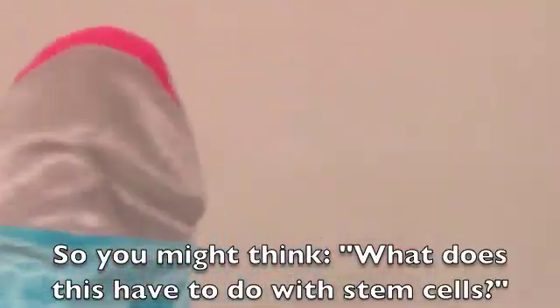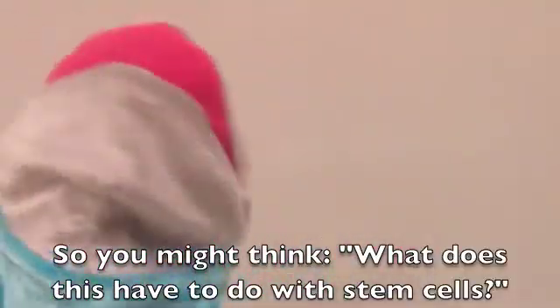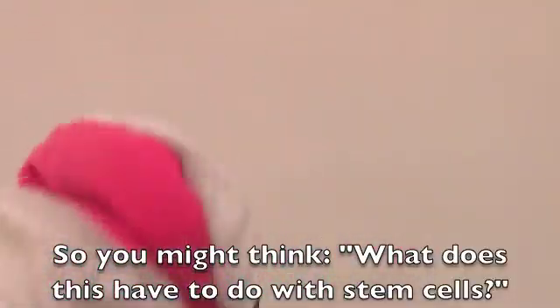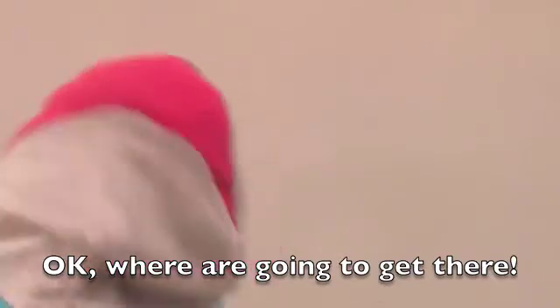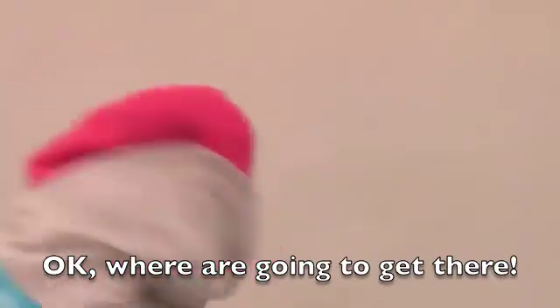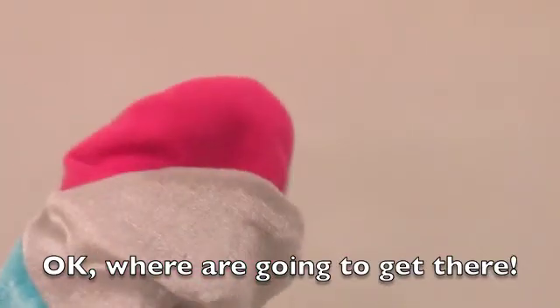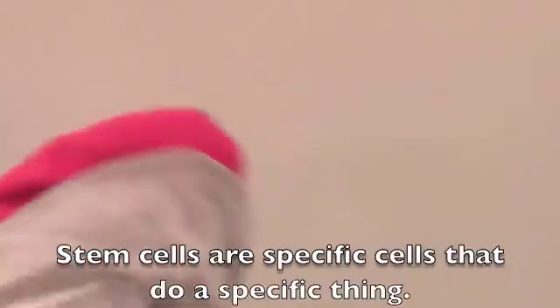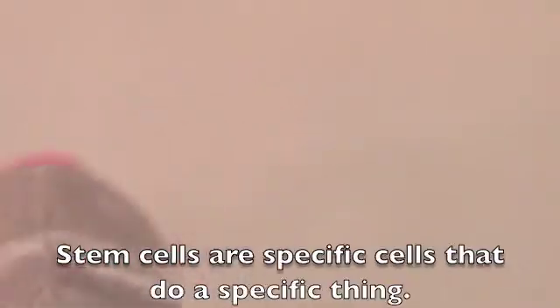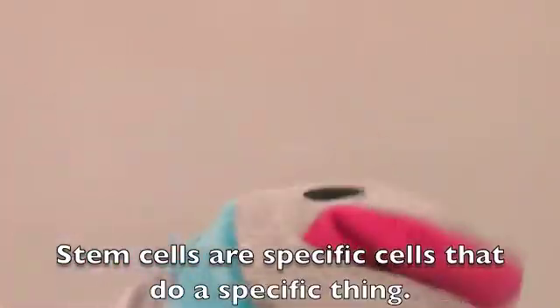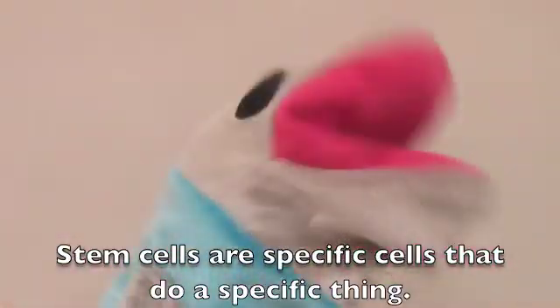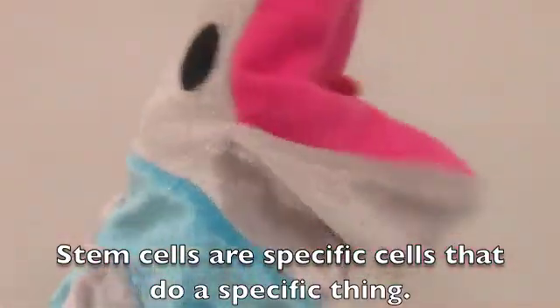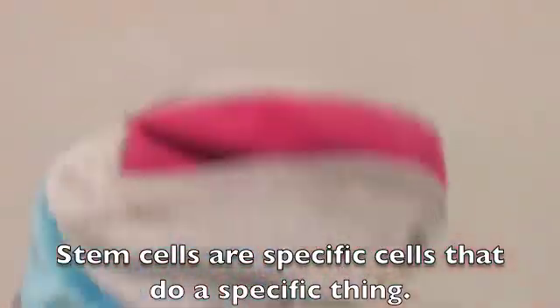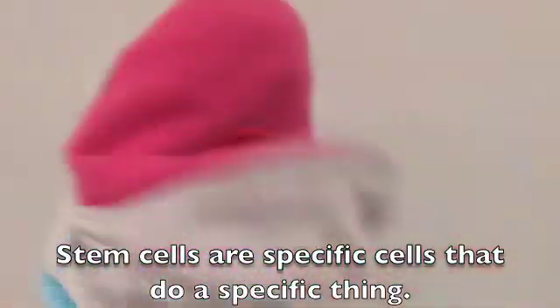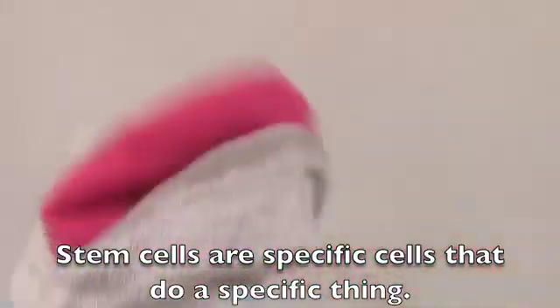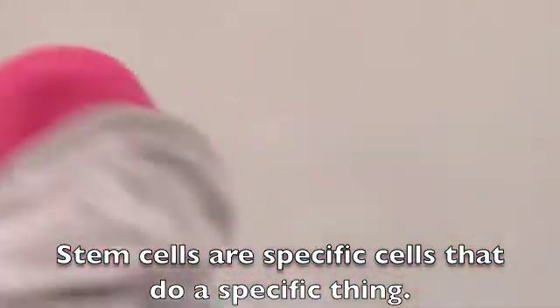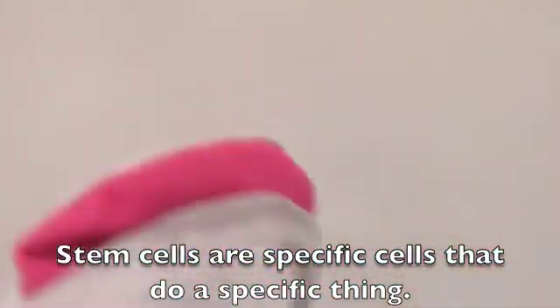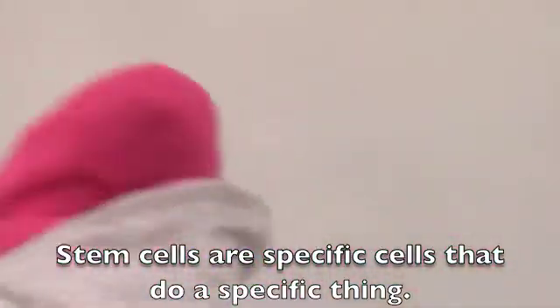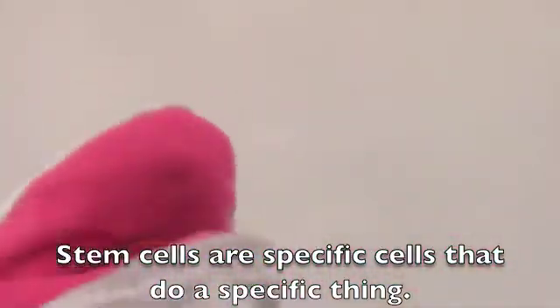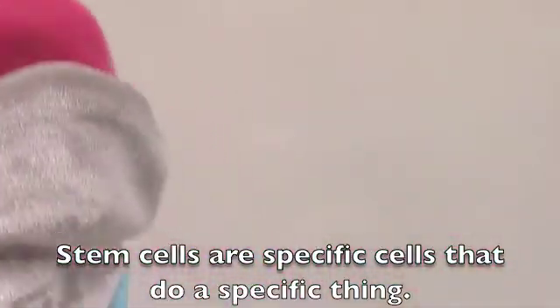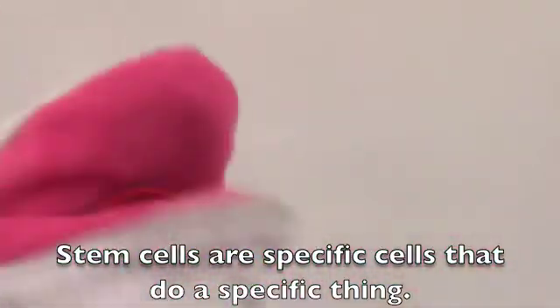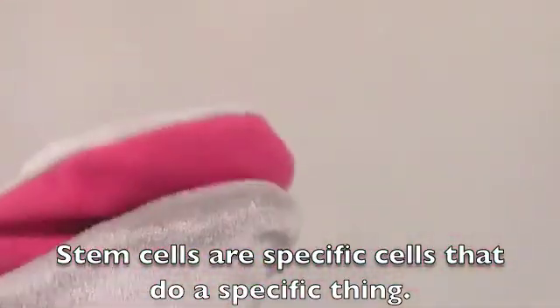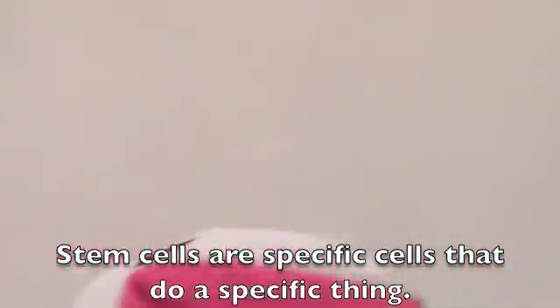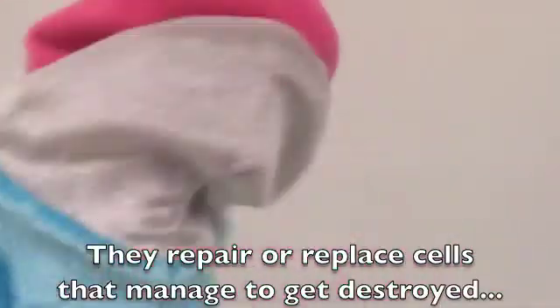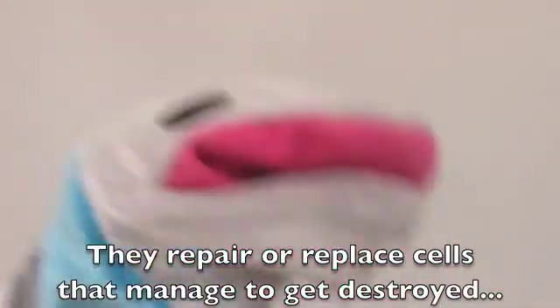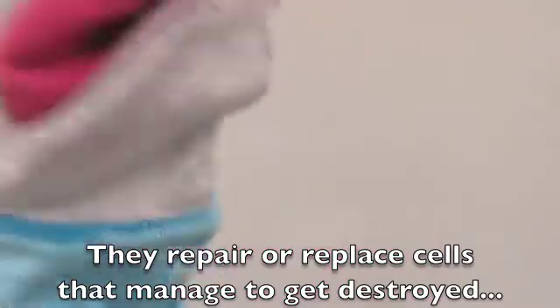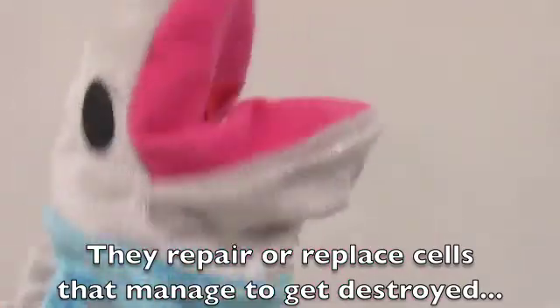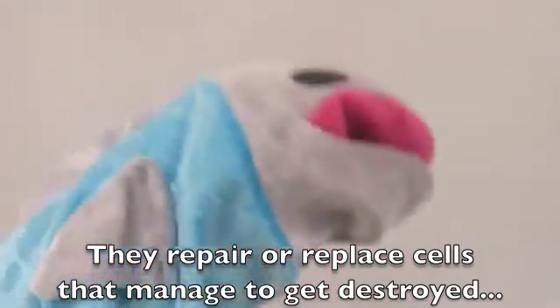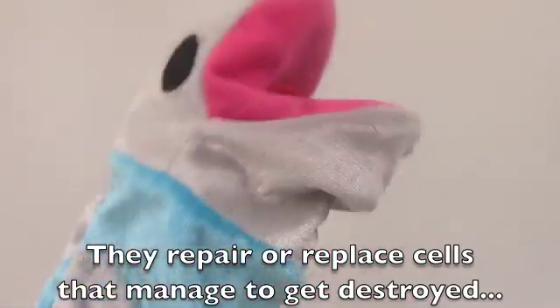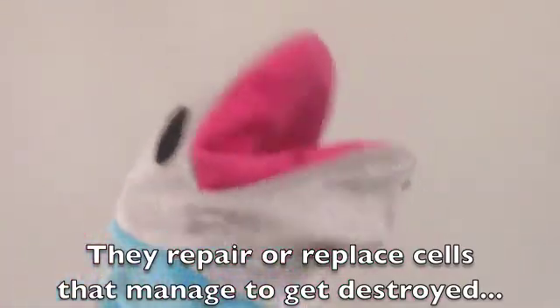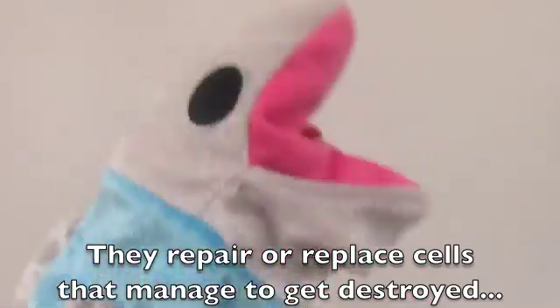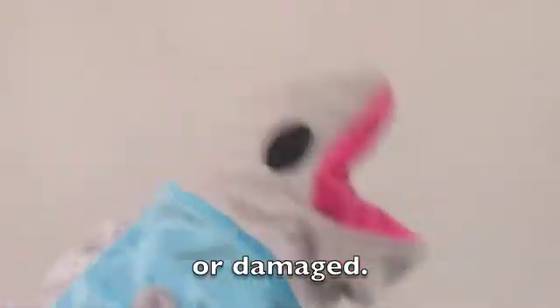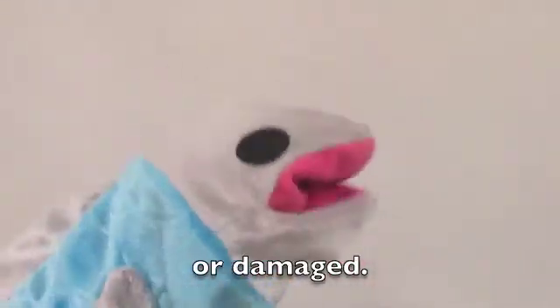Stem cells are specific cells that do a specific thing. They replenish or replace cells that manage to get destroyed or damaged.